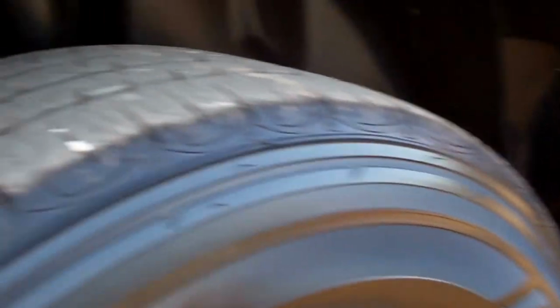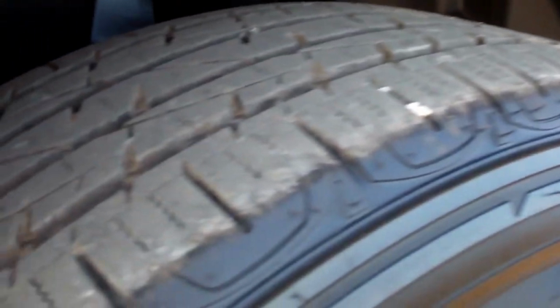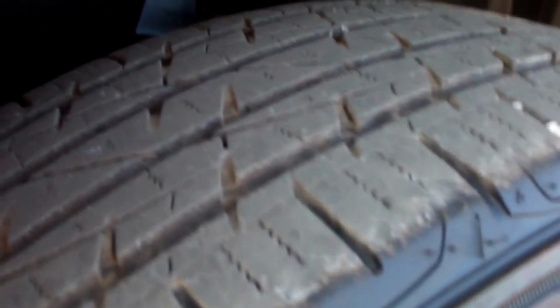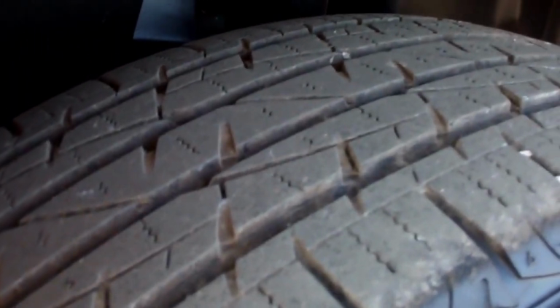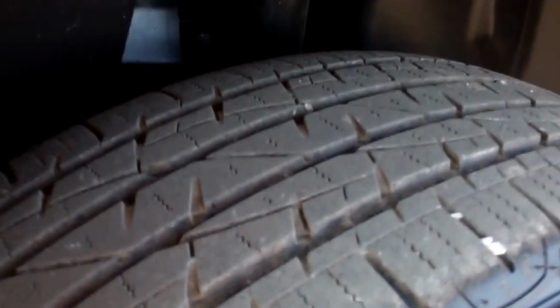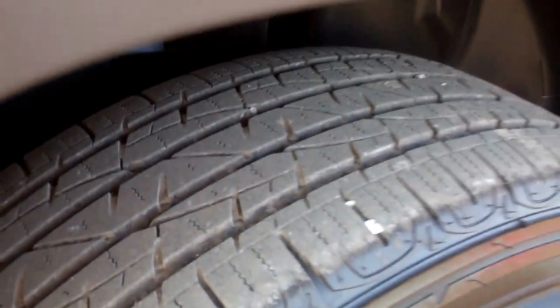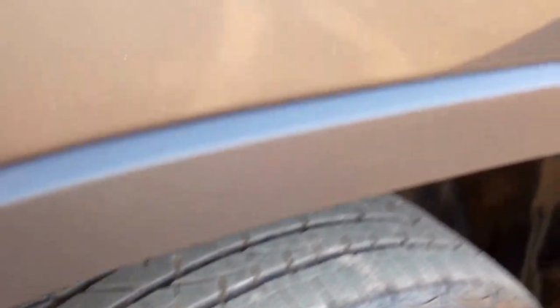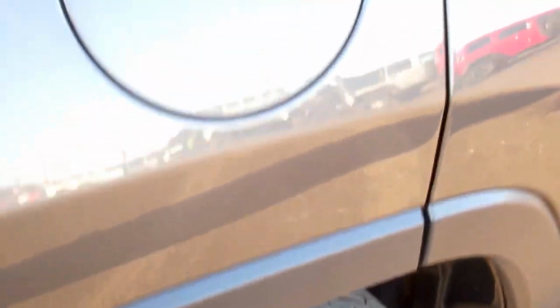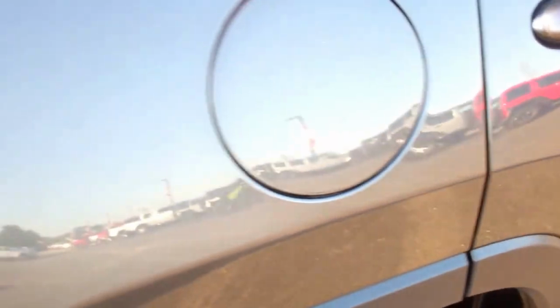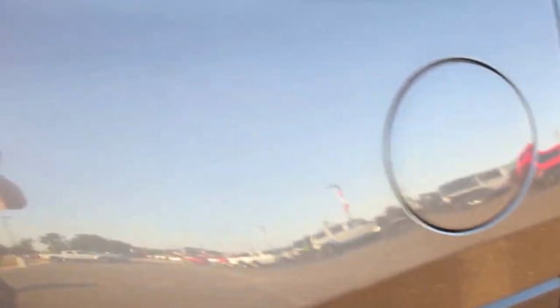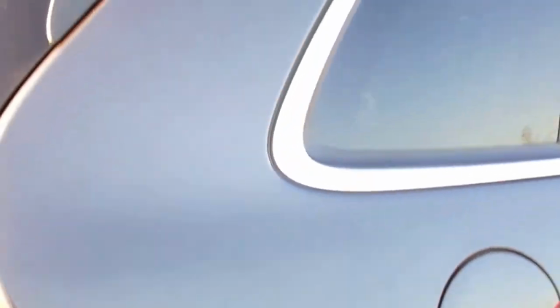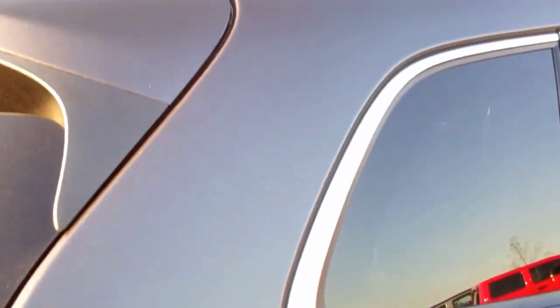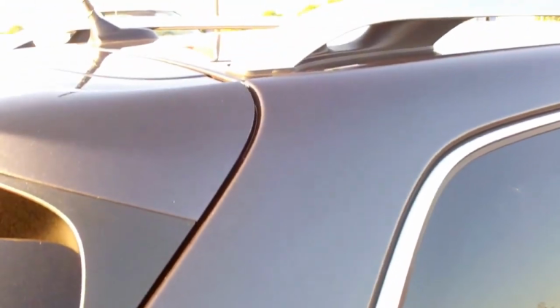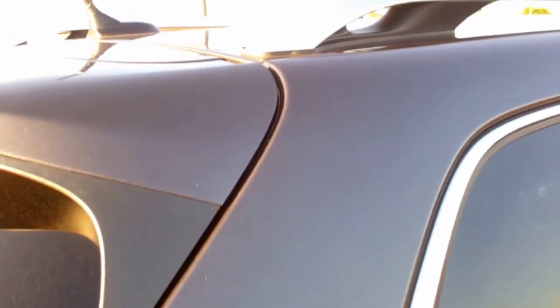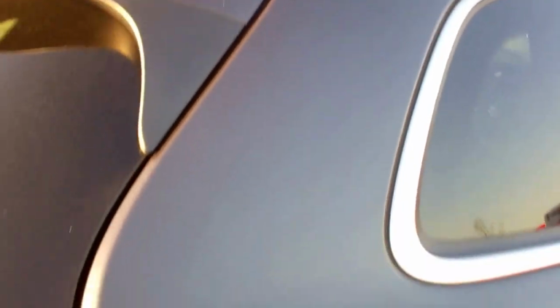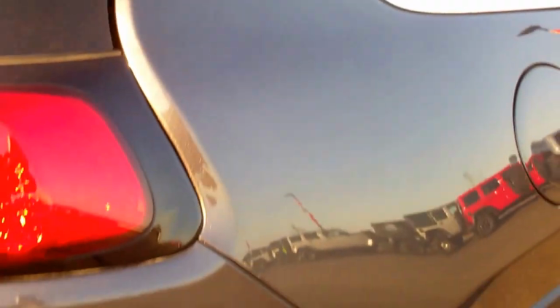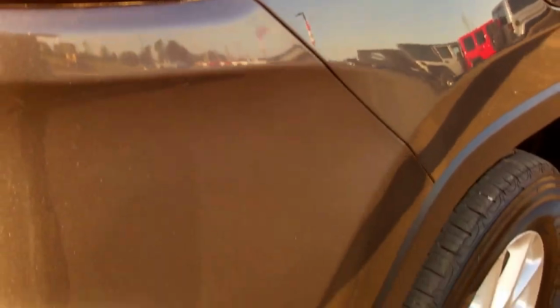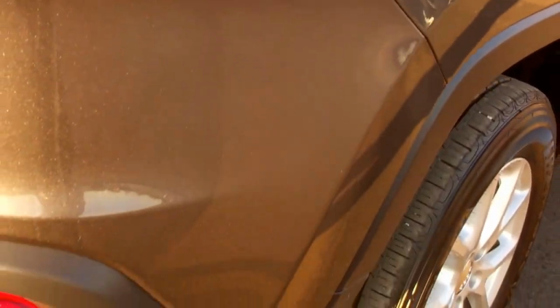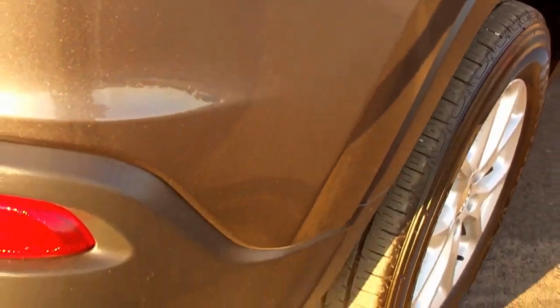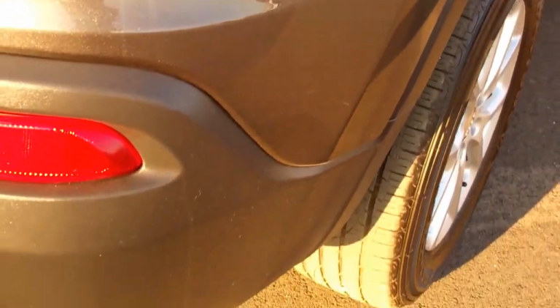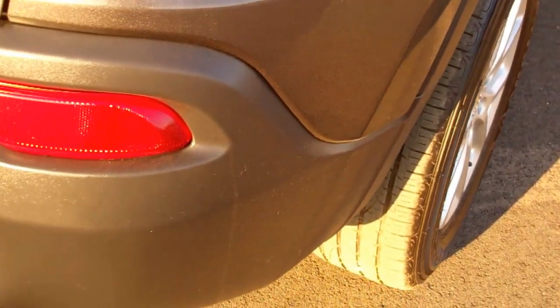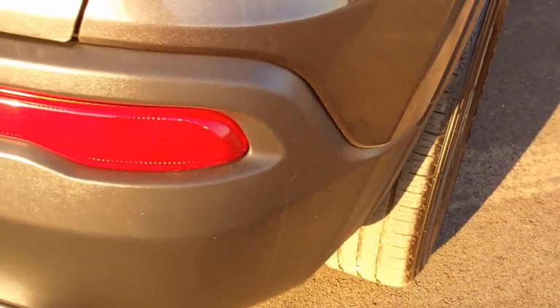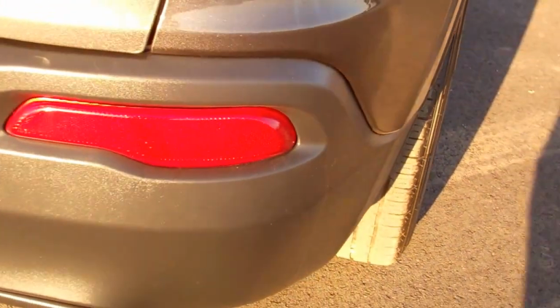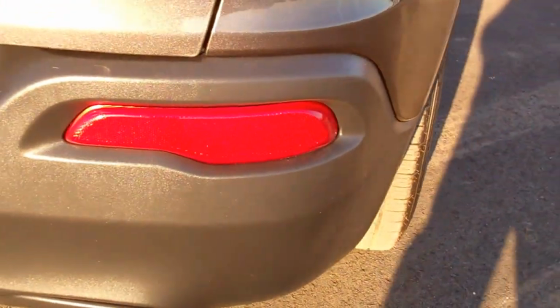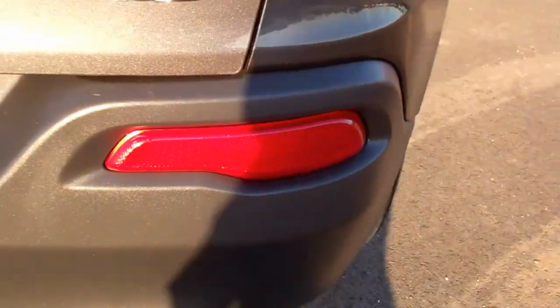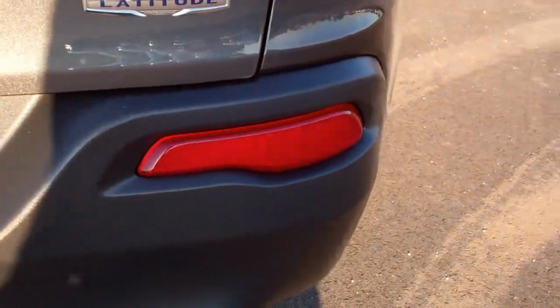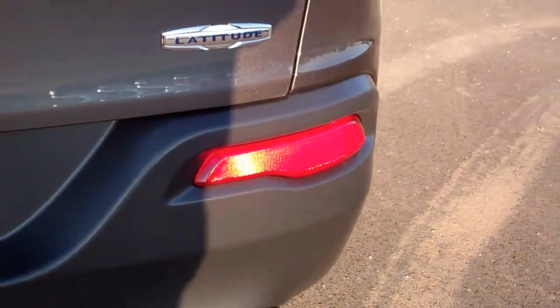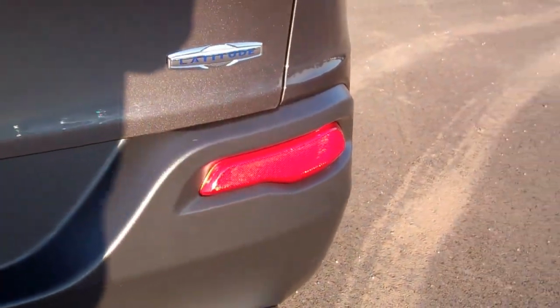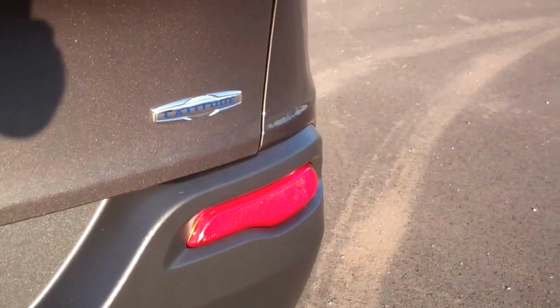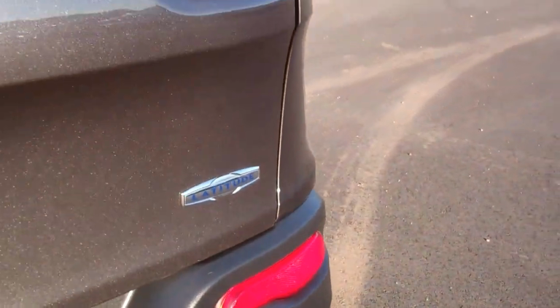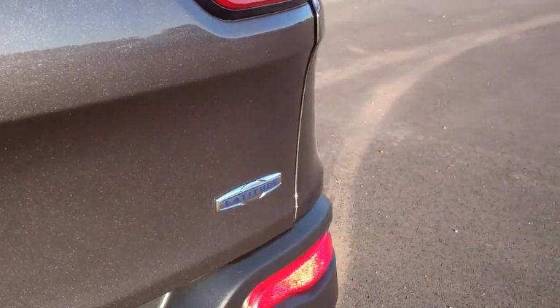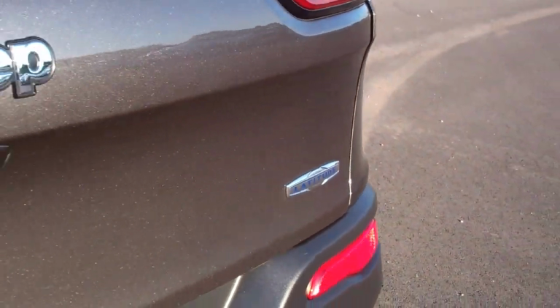Back tires have just as much tread as the fronts. That's why we take these videos — we want to make sure that you get the most accurate representation of the vehicles possible, so that when you get here there are absolutely no surprises.